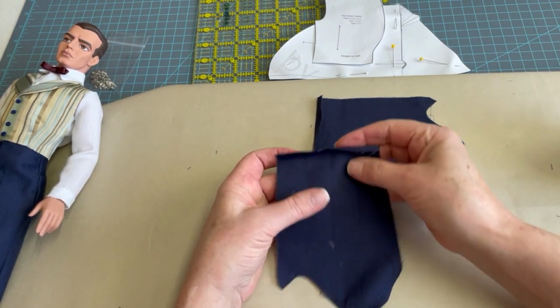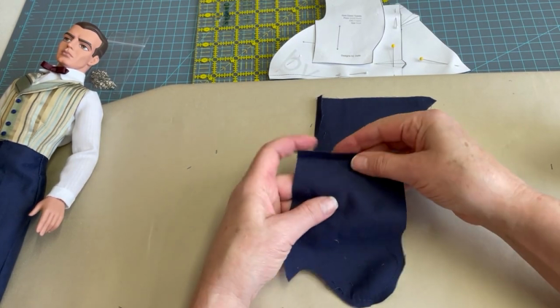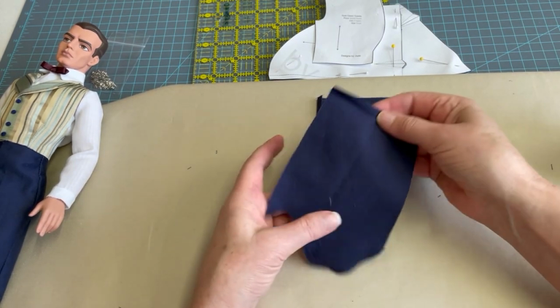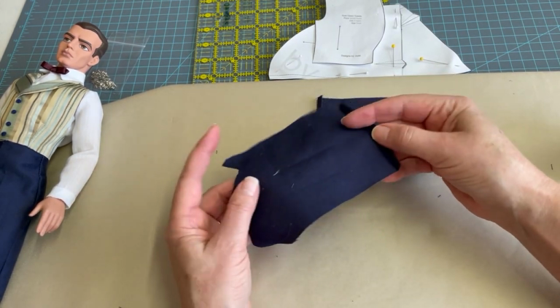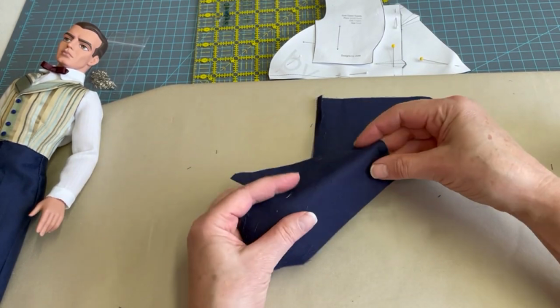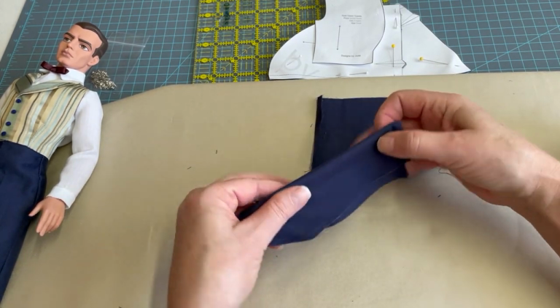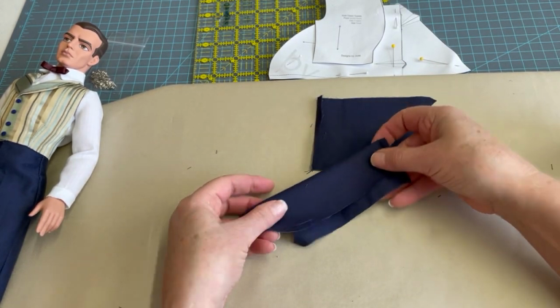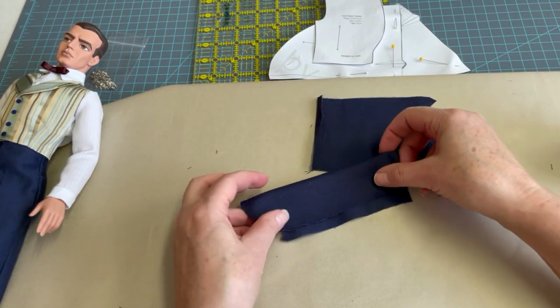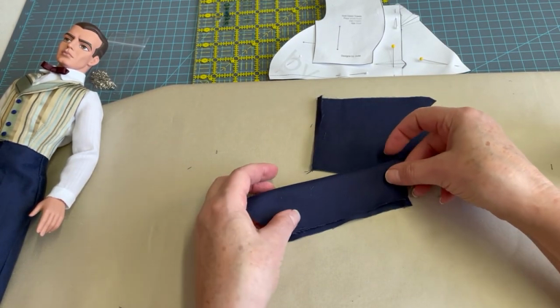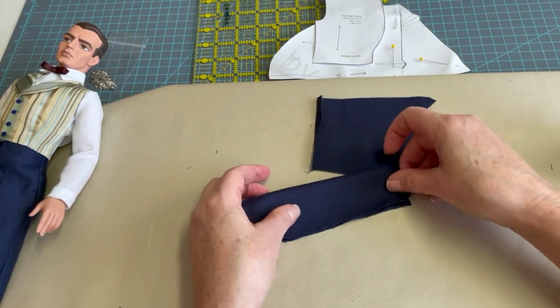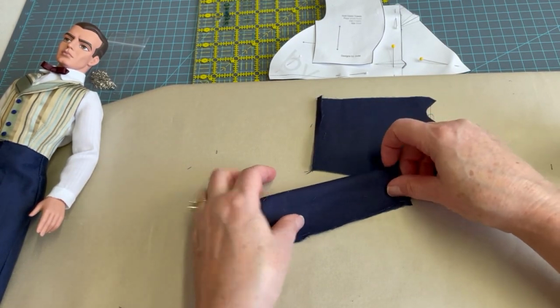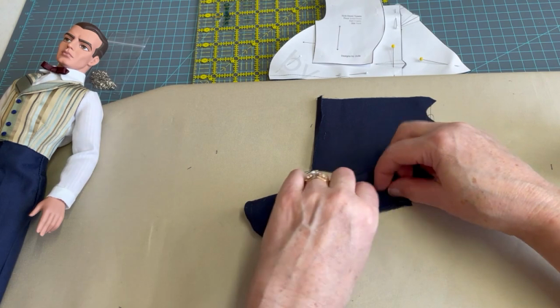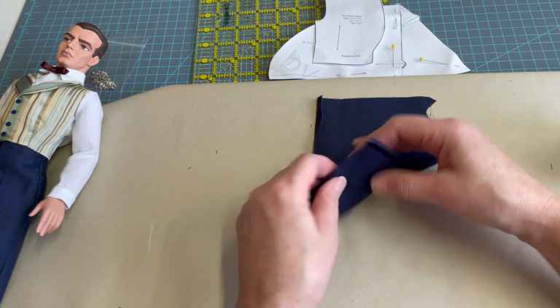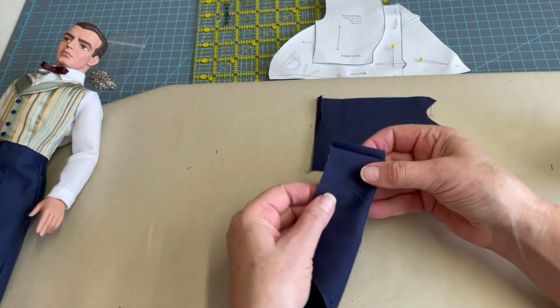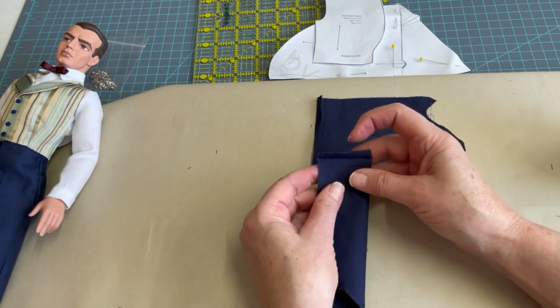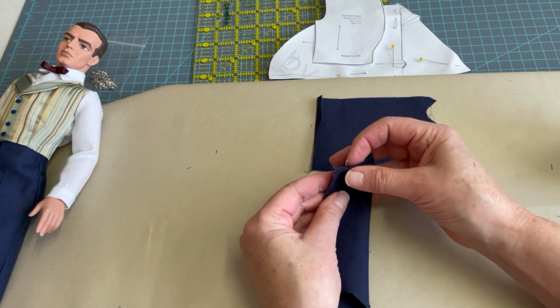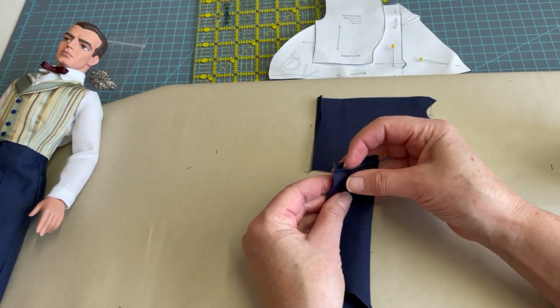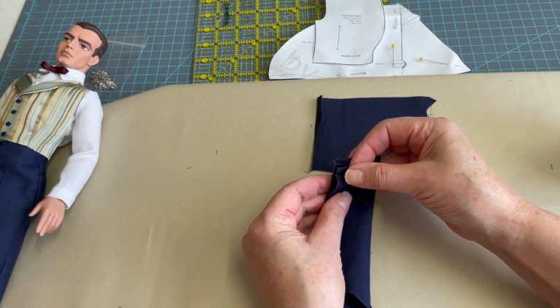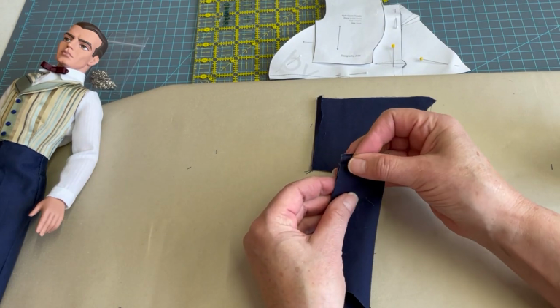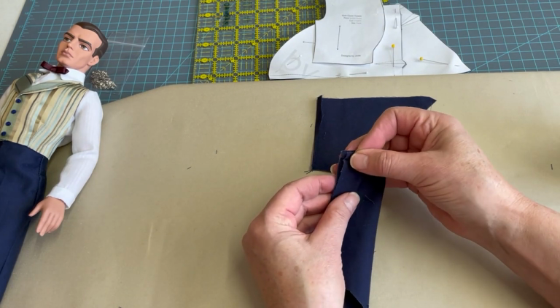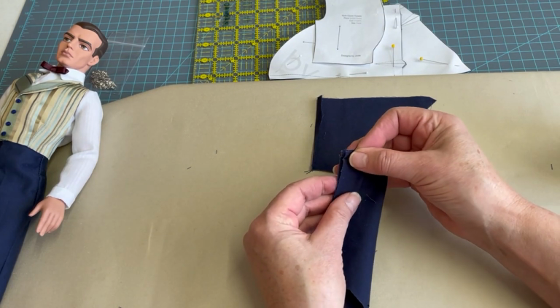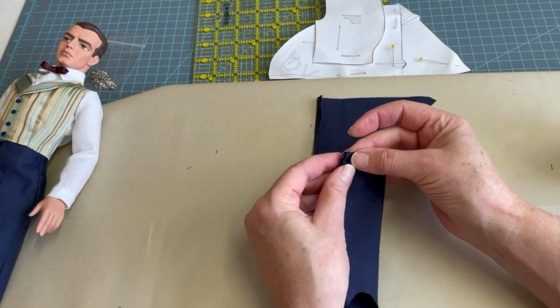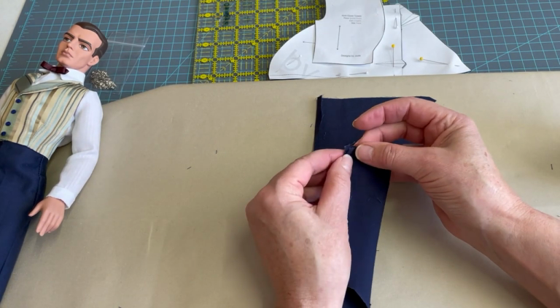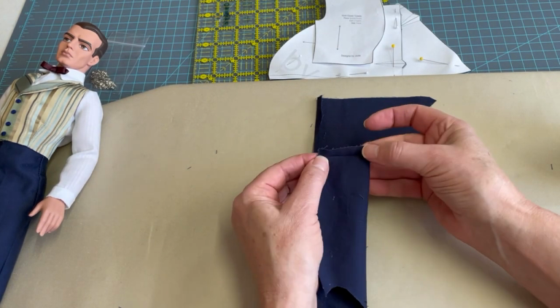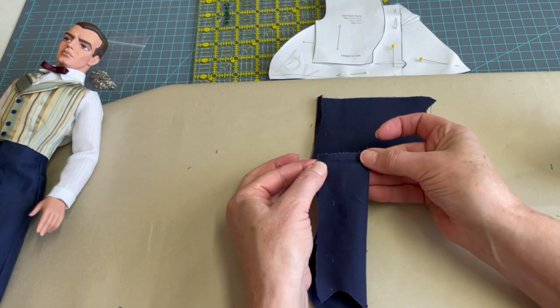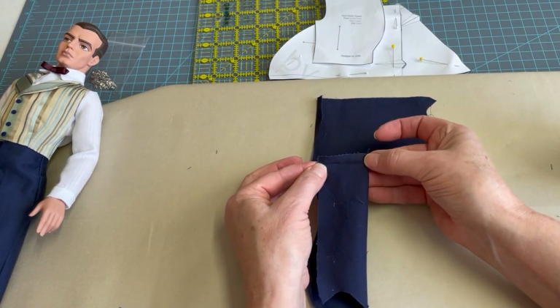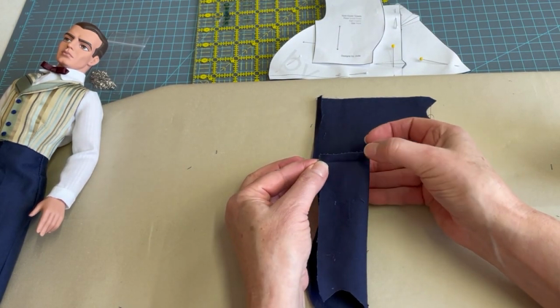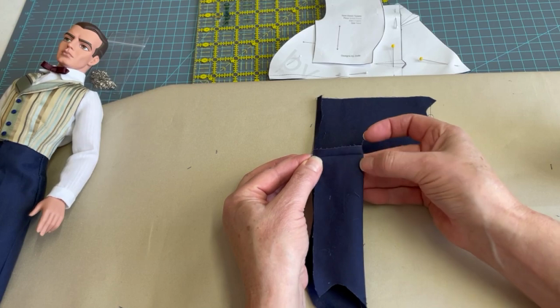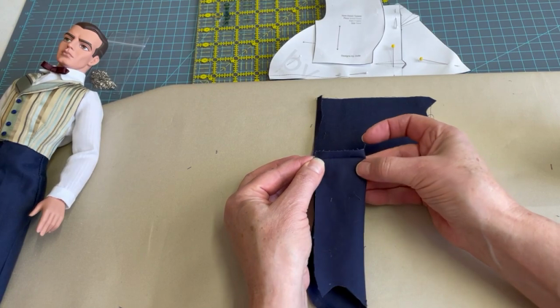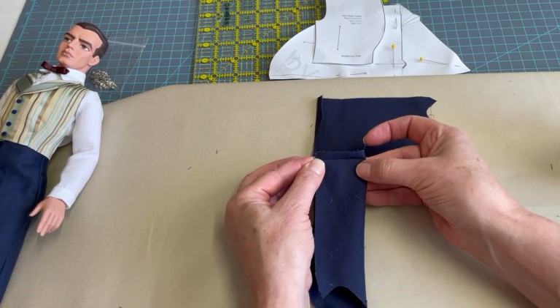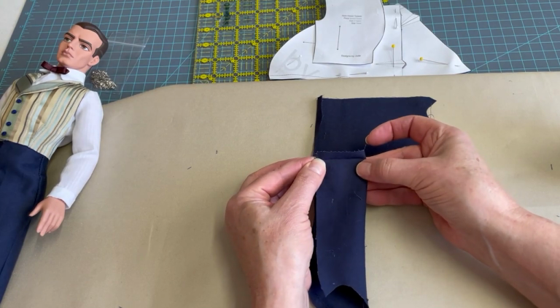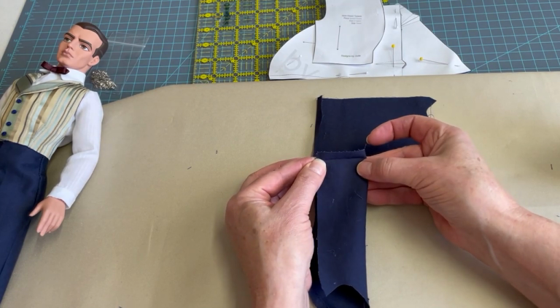Now we're going to sew it with right sides together and sew that sleeve seam. The thing you want to do here is open up that fold so that it has a nice crisp edge when you fold the cuff back under.